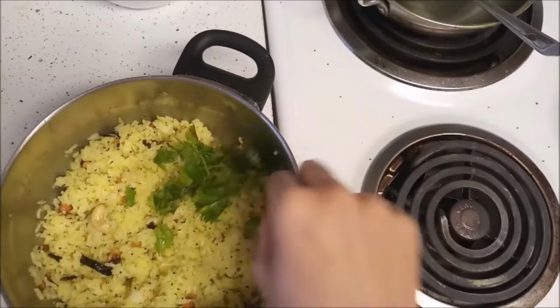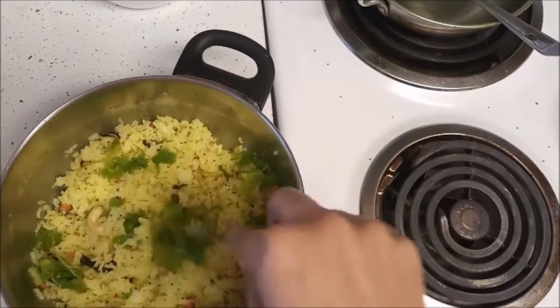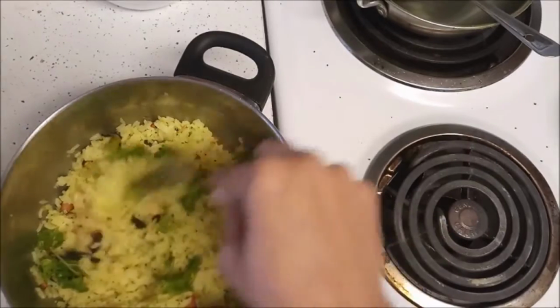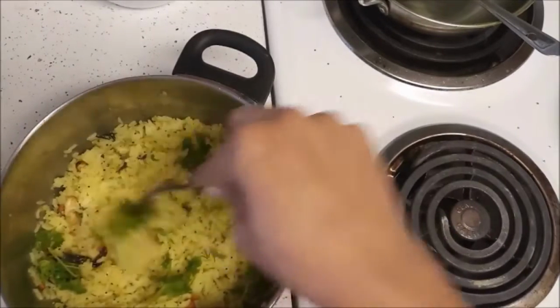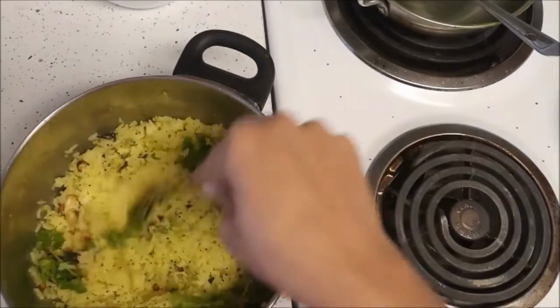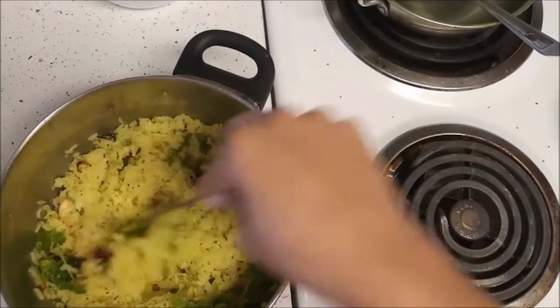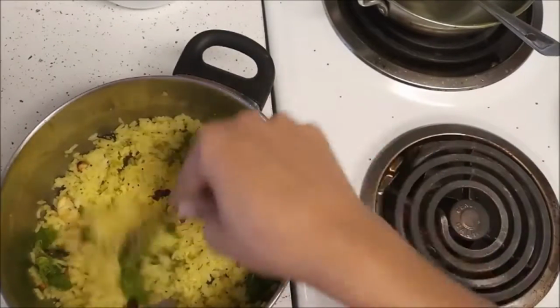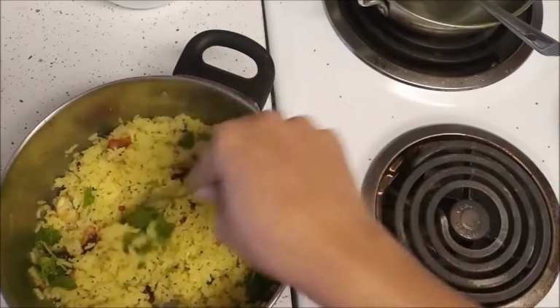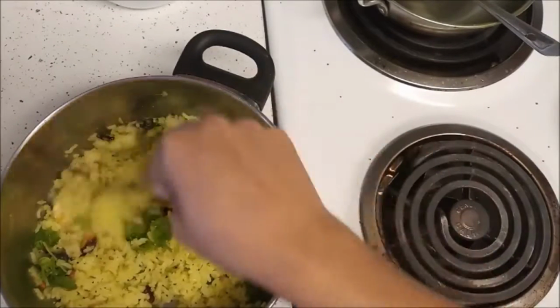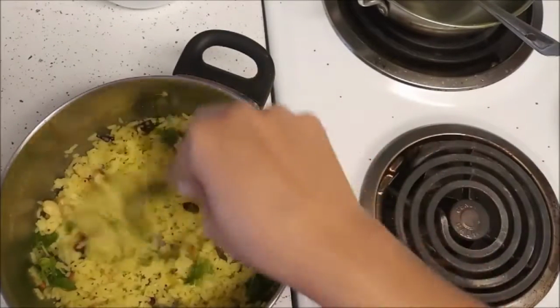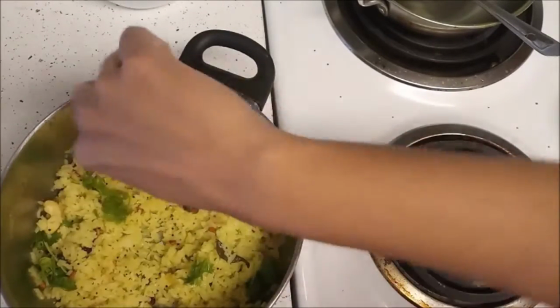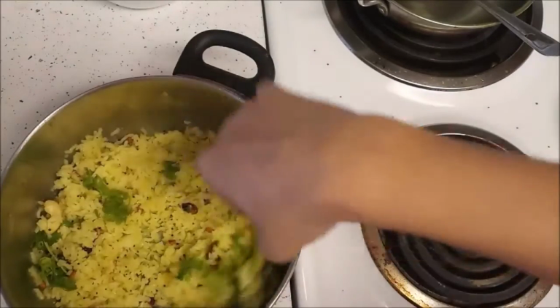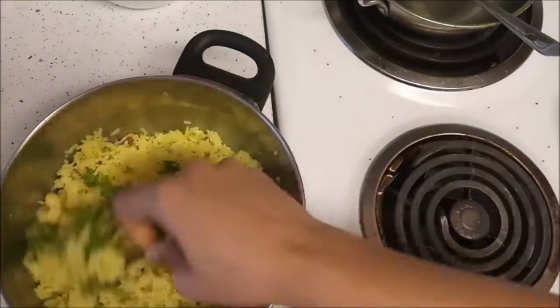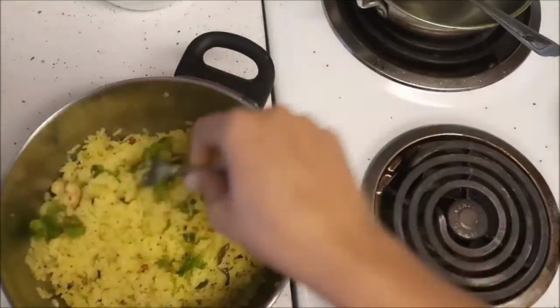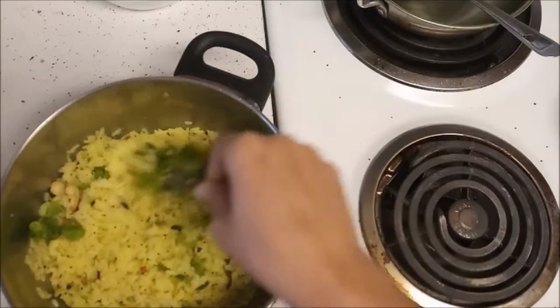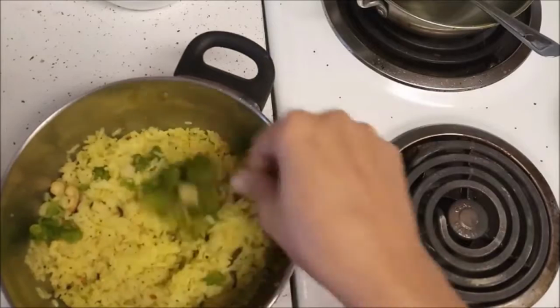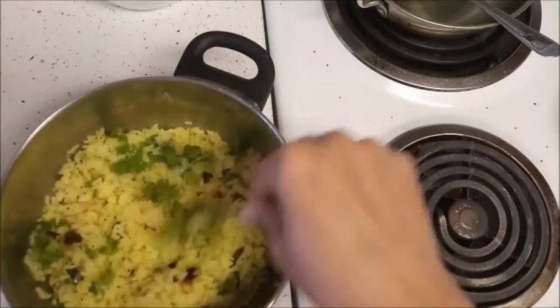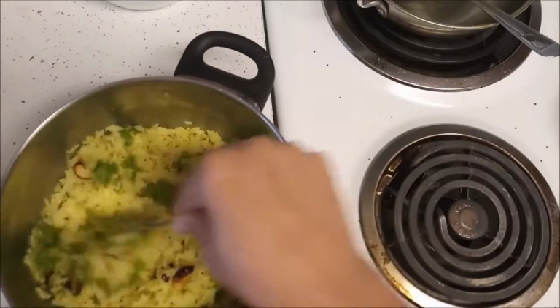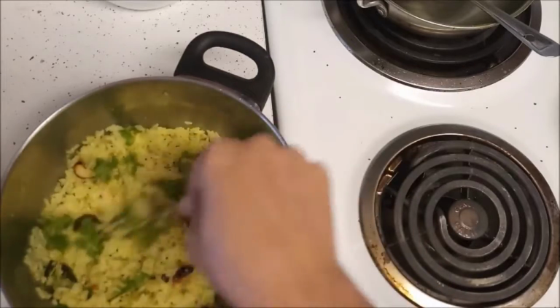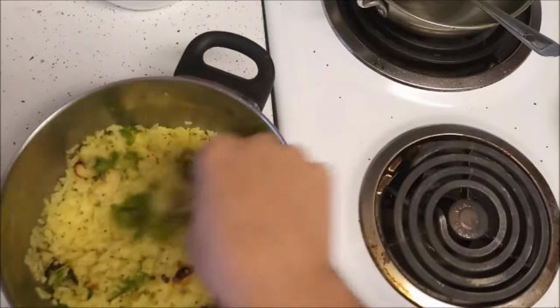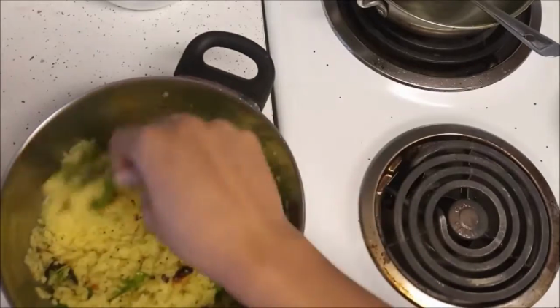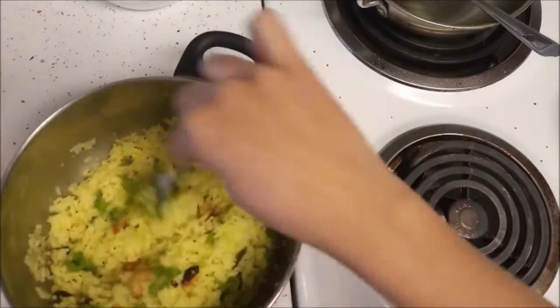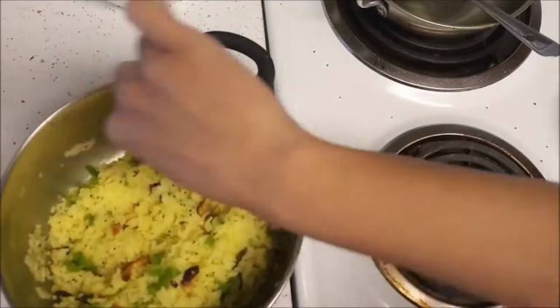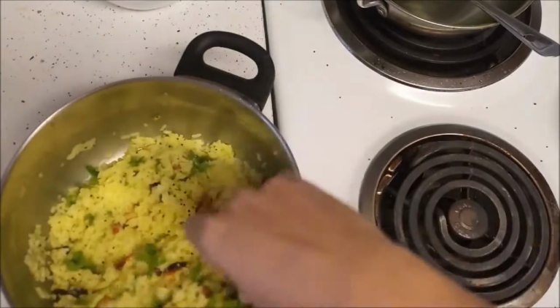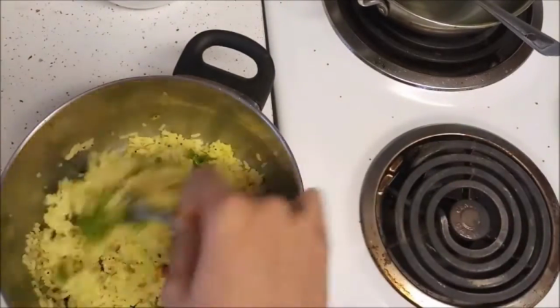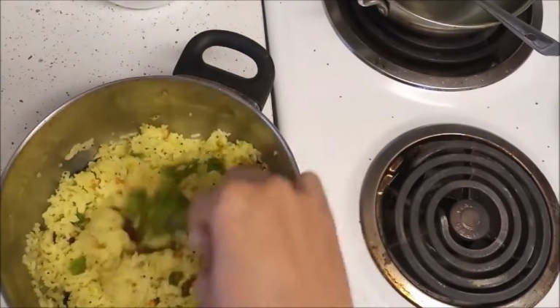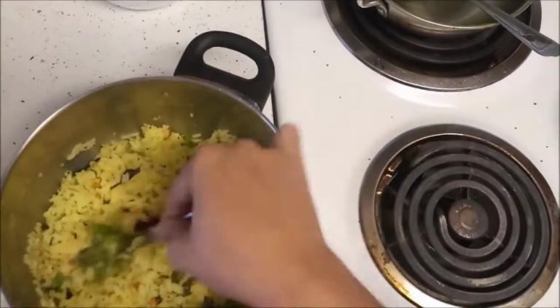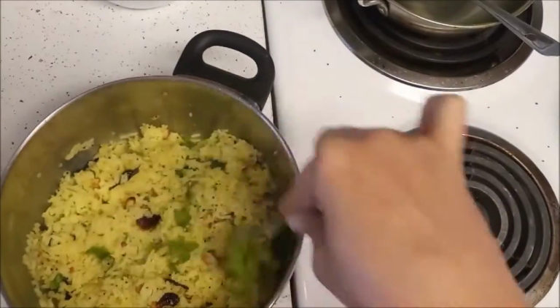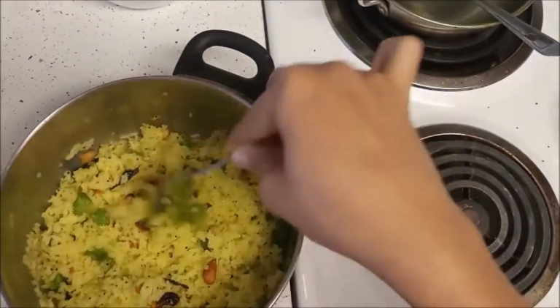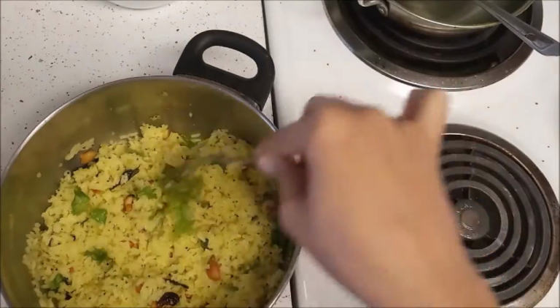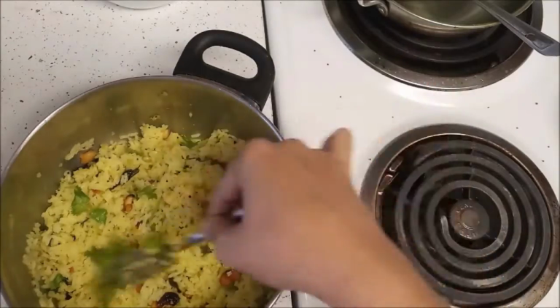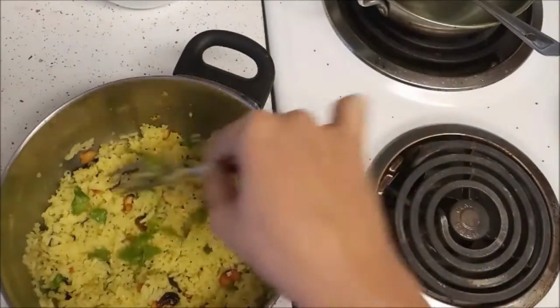Once everything is mixed up, add coriander (cilantro) and mix it well. Our lemon rice is ready!